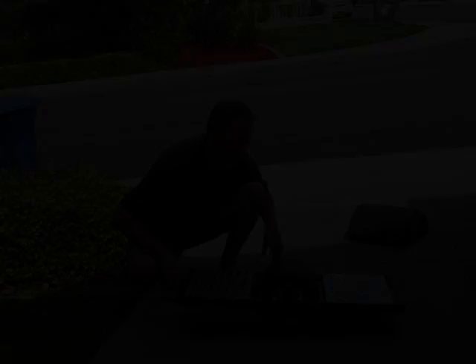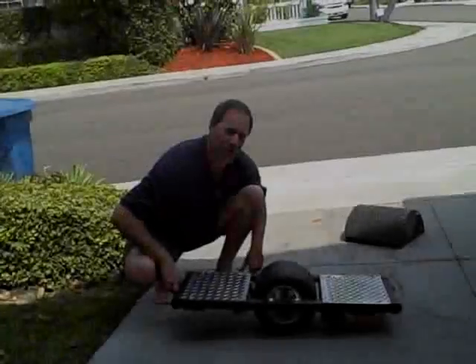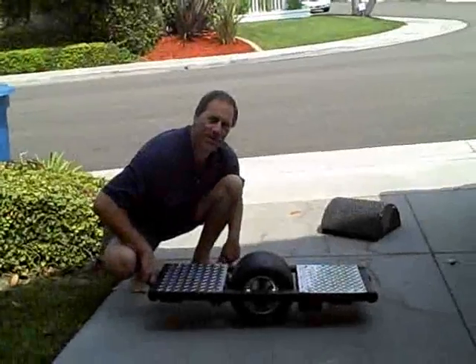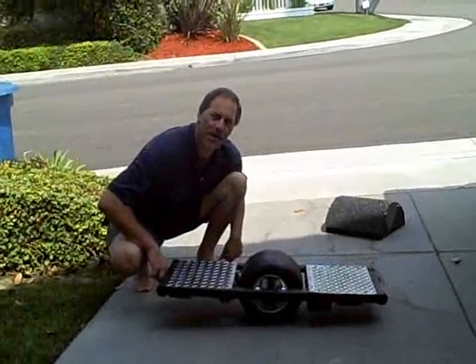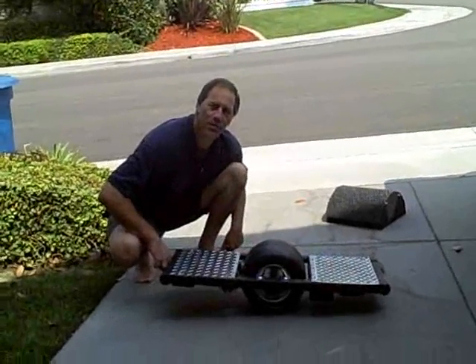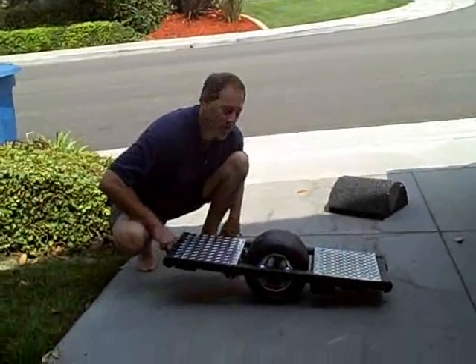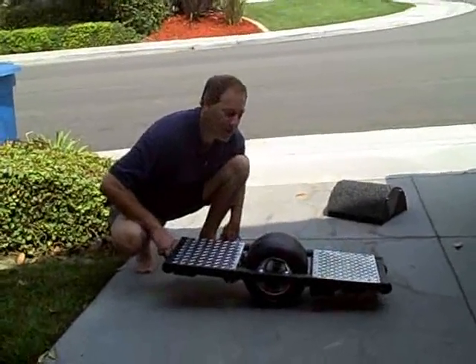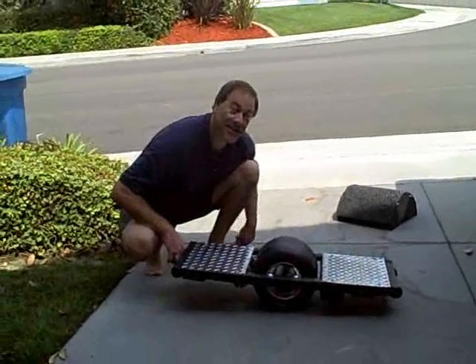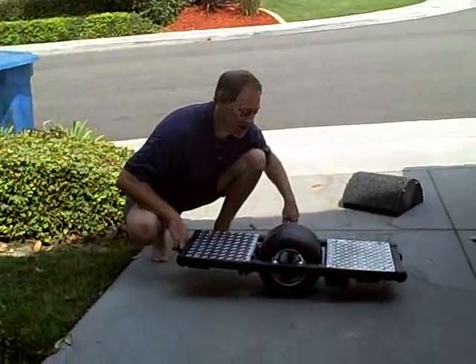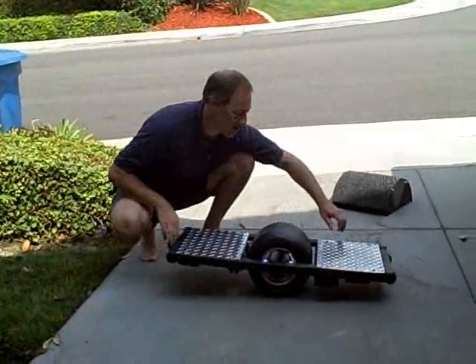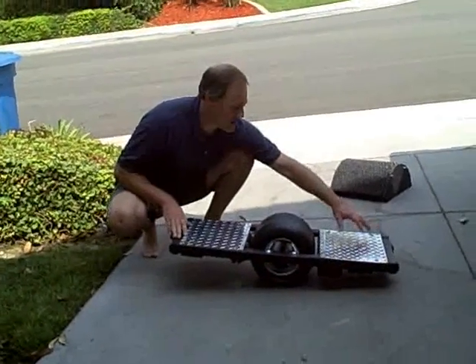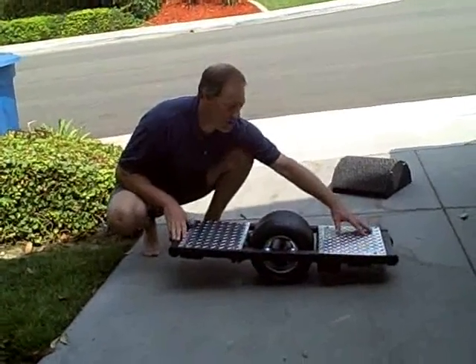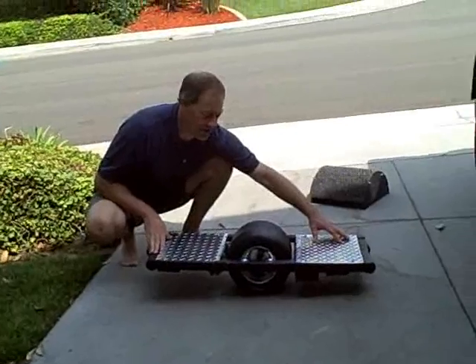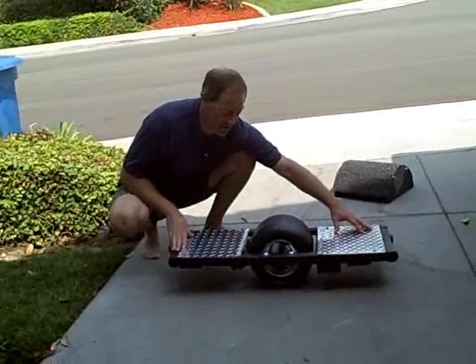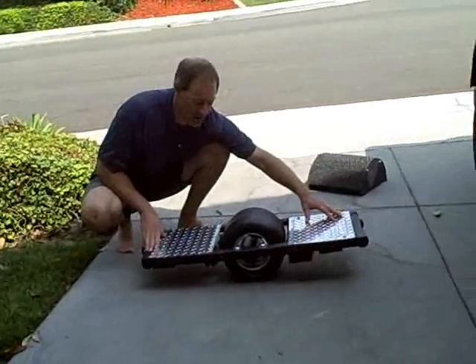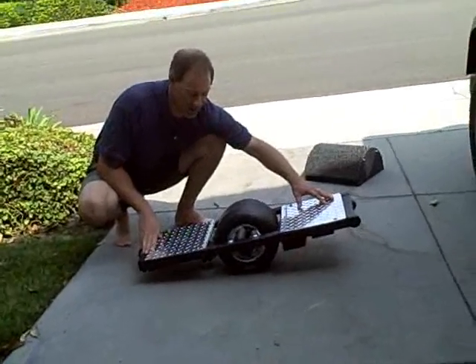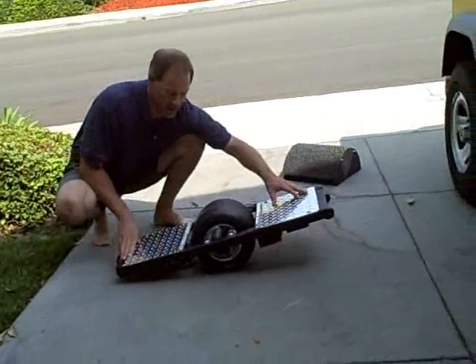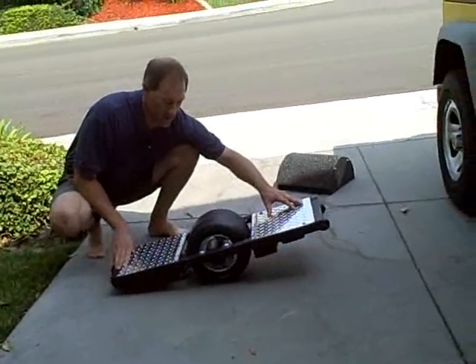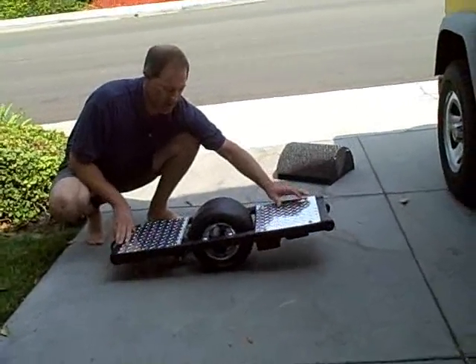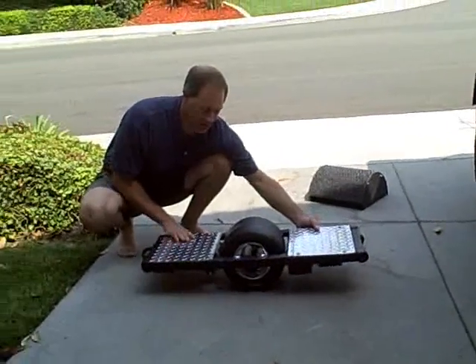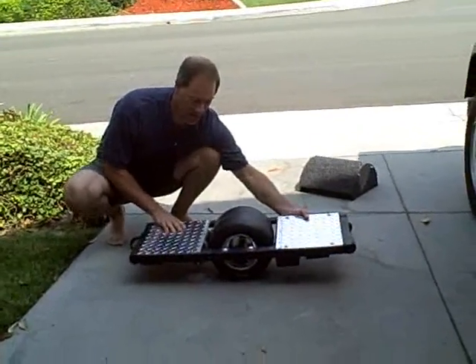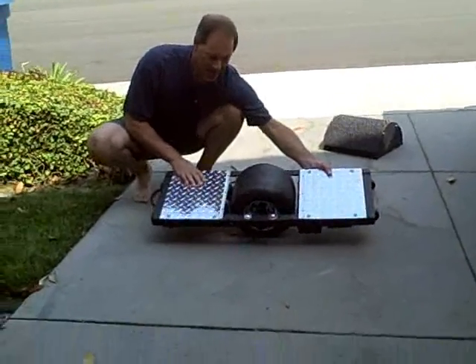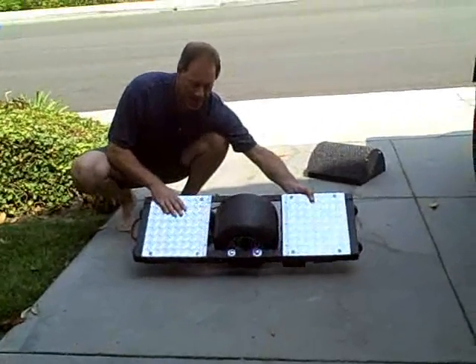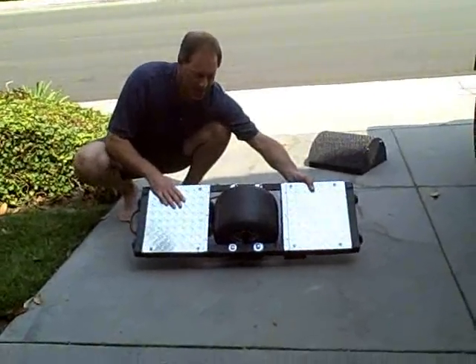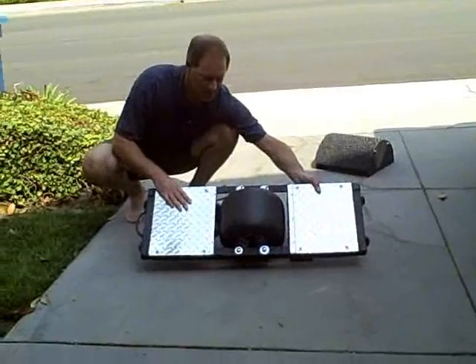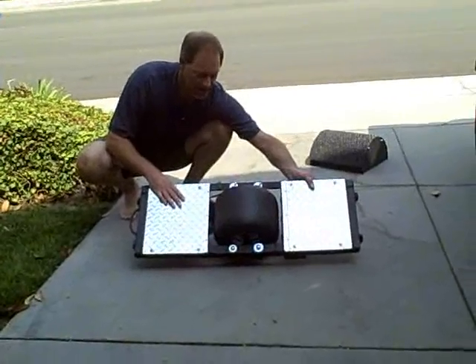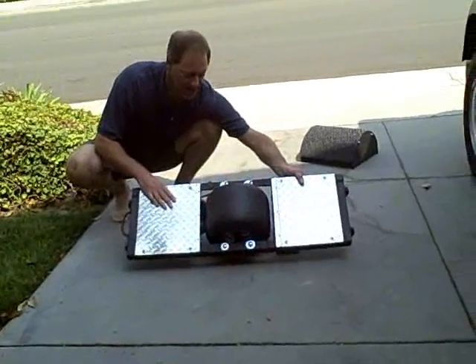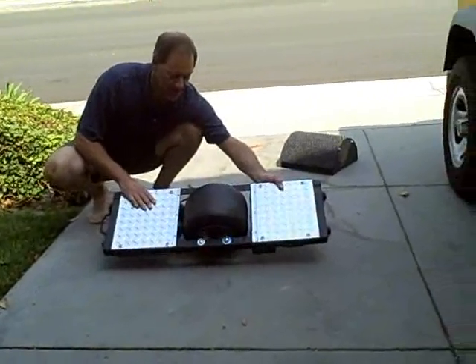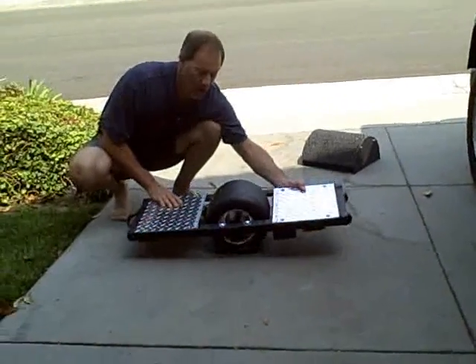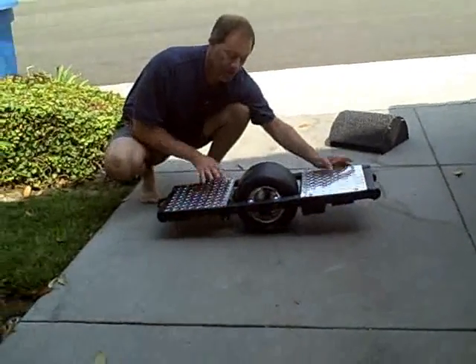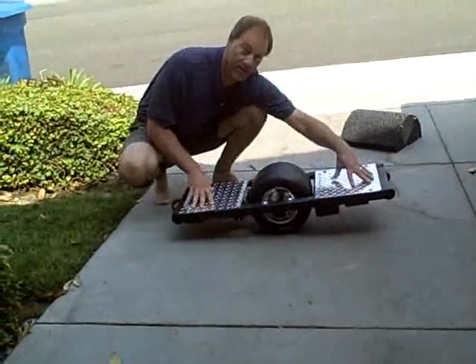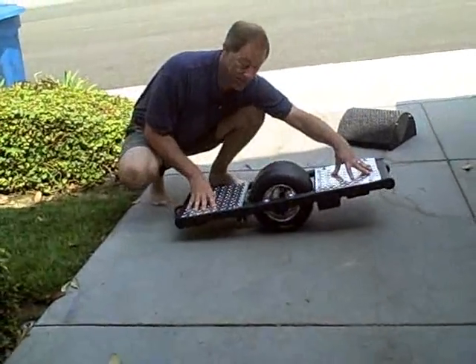What we have here is the 1,000 watt brushed Levis Skate Skateboard — it's self-balancing. As you can see, we've got diamond plate foot pads and a go-kart wheel for lateral stability.